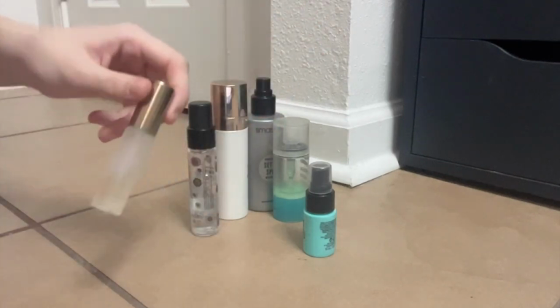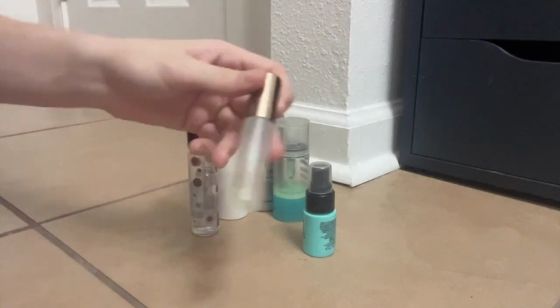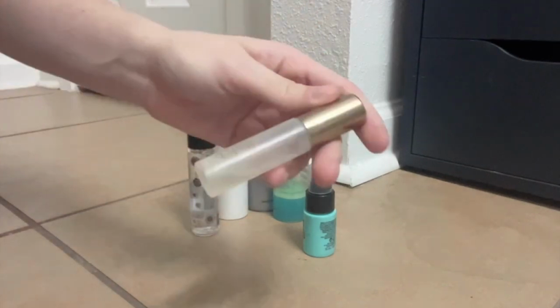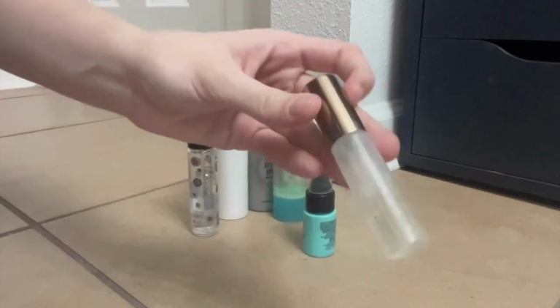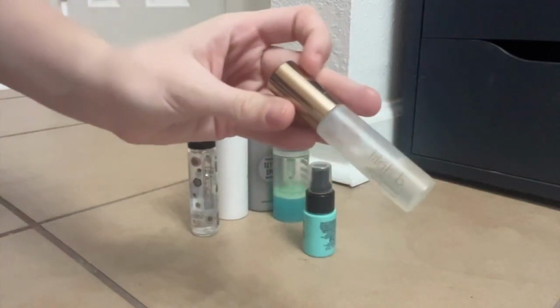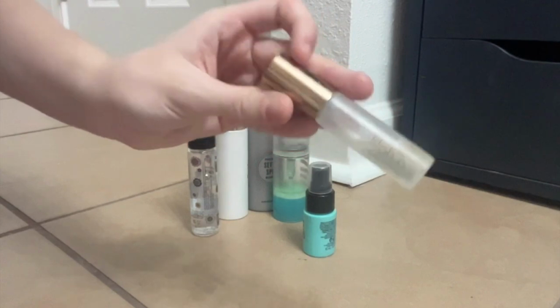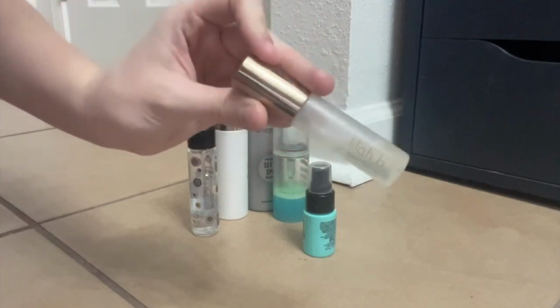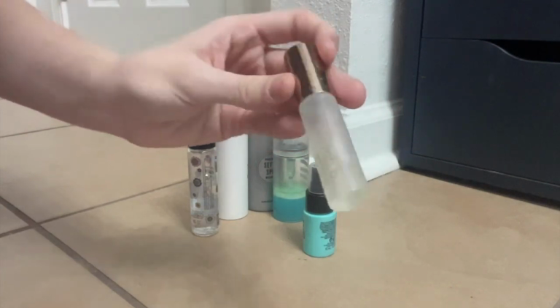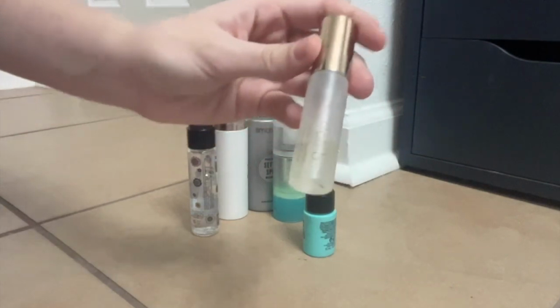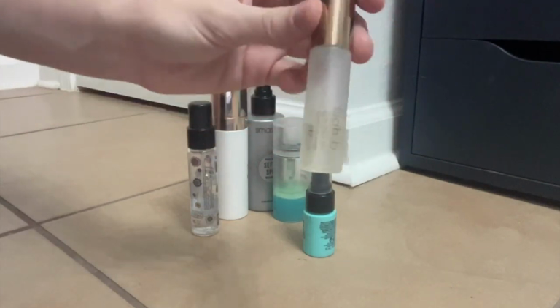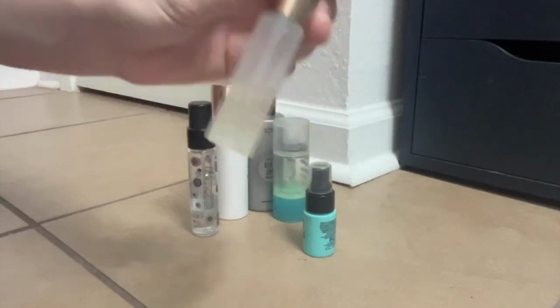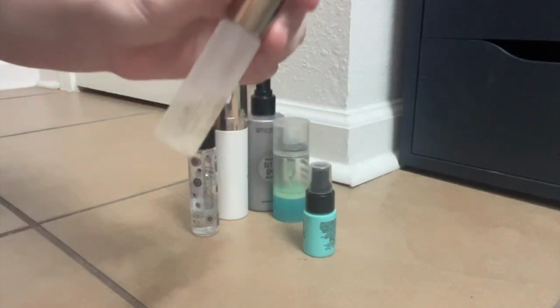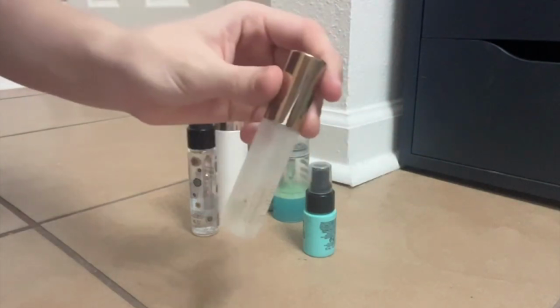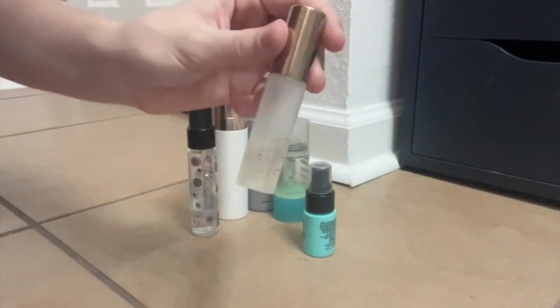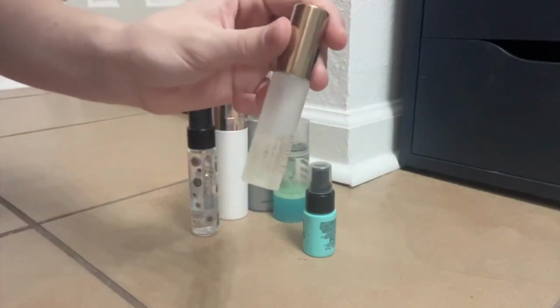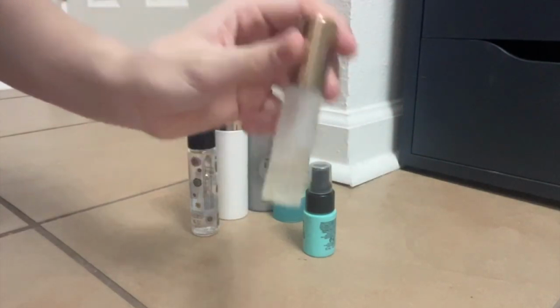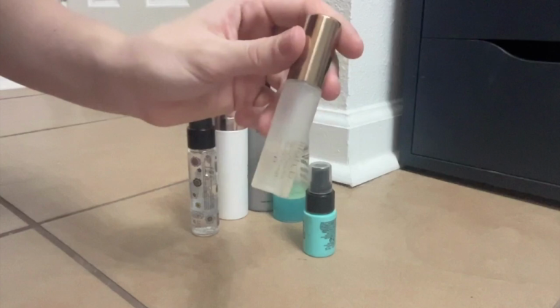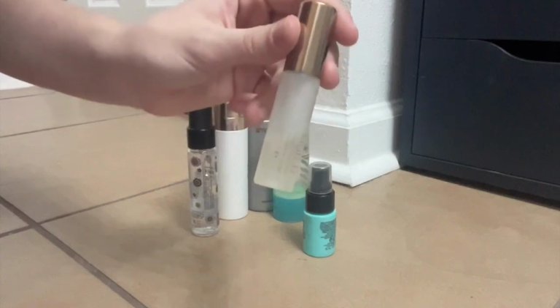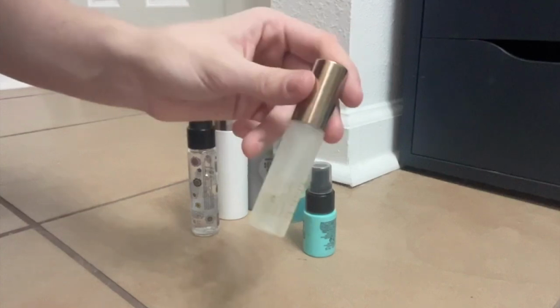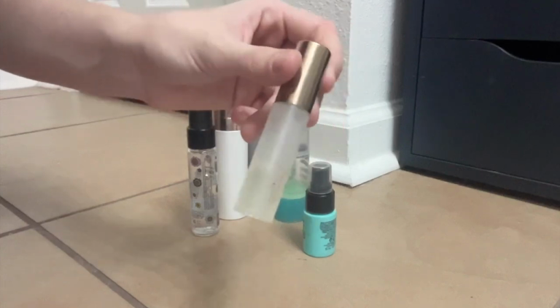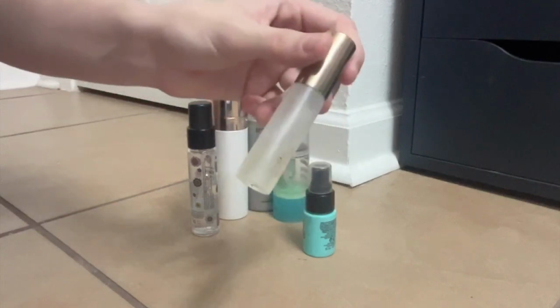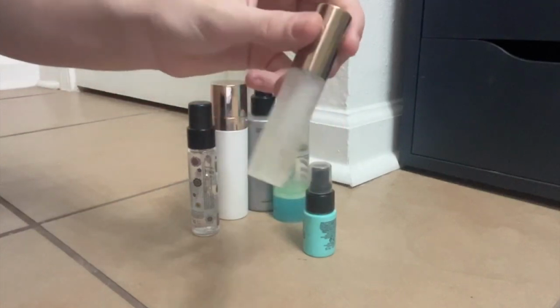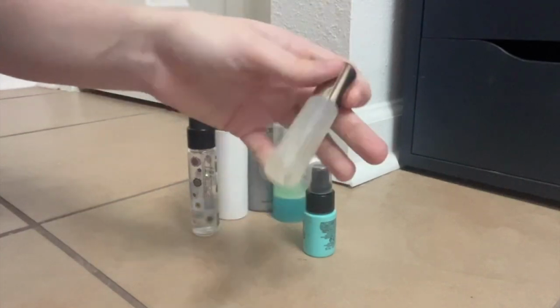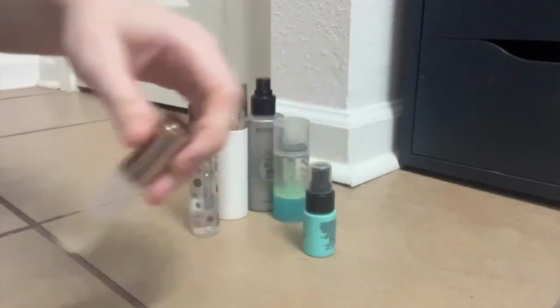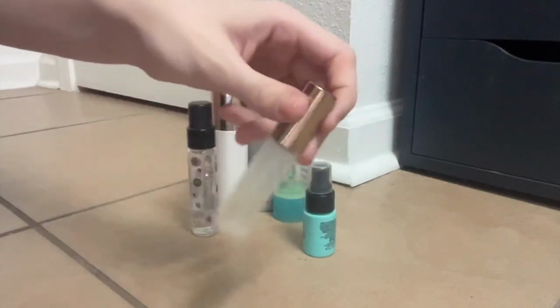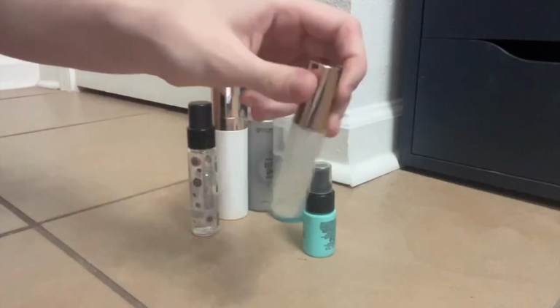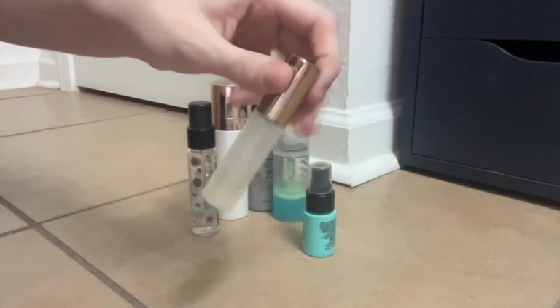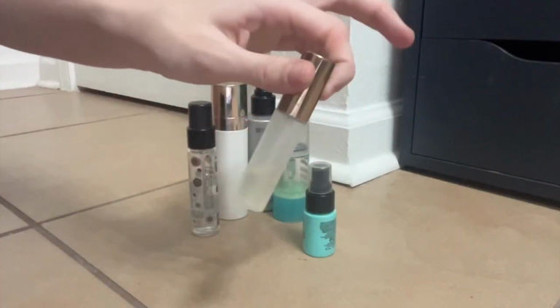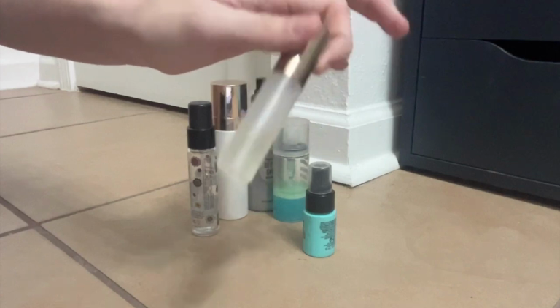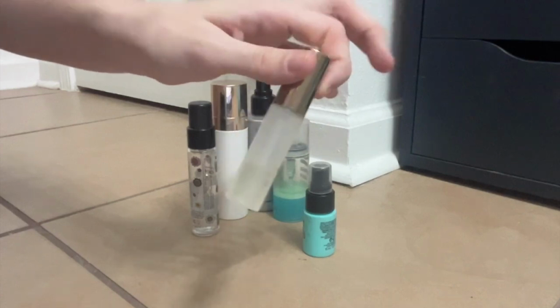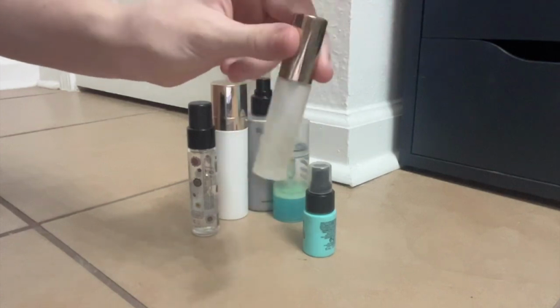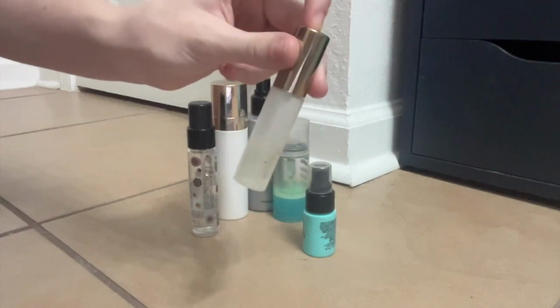Speaking of liking the dew, this is a little mini of the Lila B Glow Face Mist. The full size of this is absurdly expensive, so I'm not going to buy it, but I like the mini. It's nice — makes you very glowy. This is heavy duty glow.